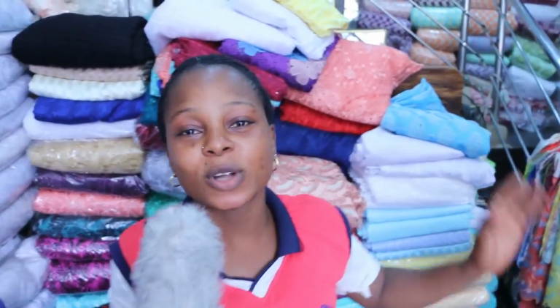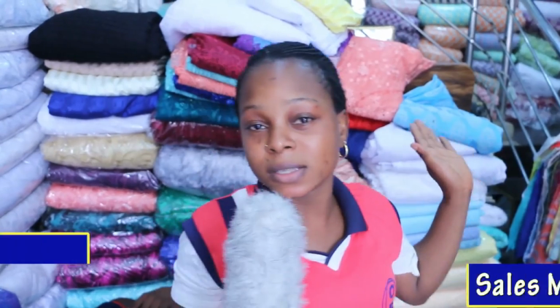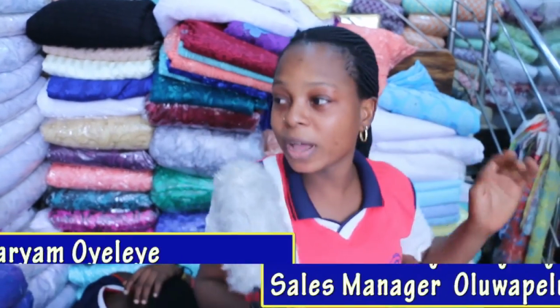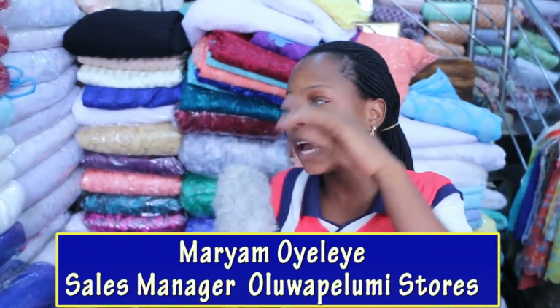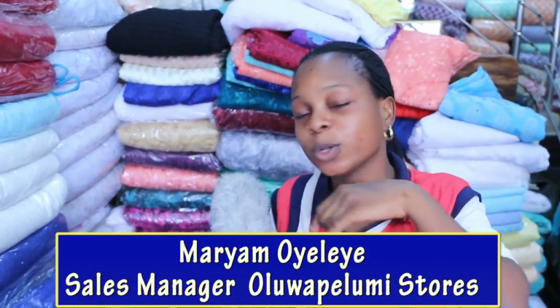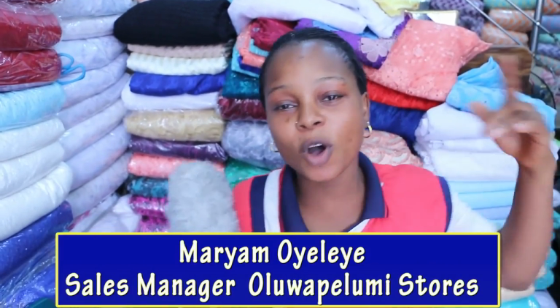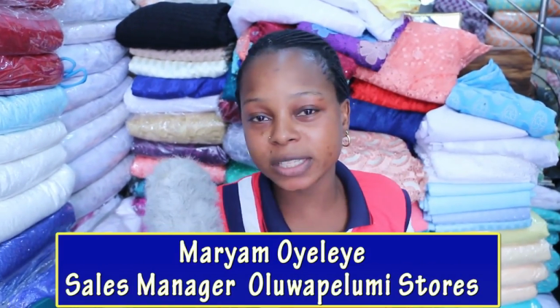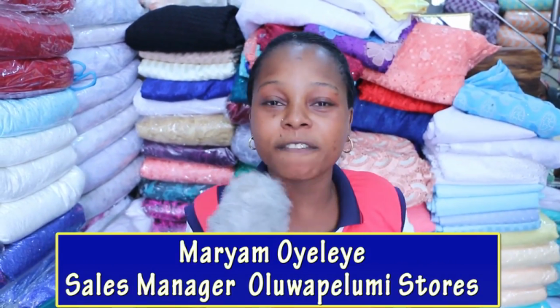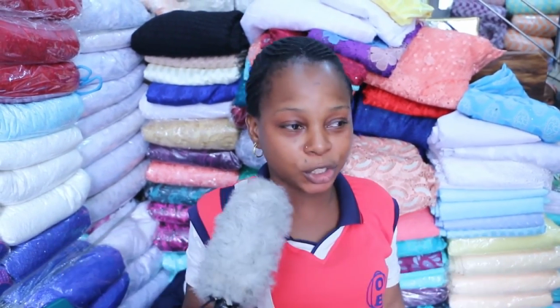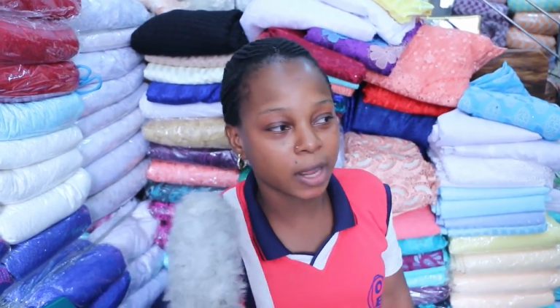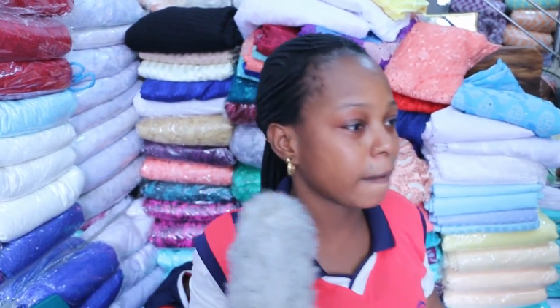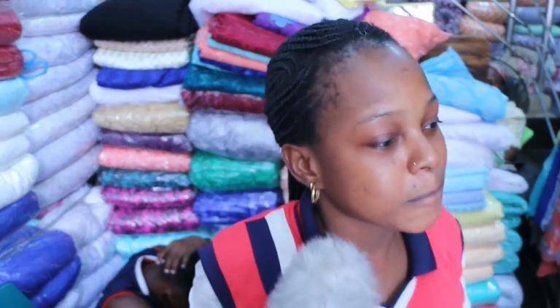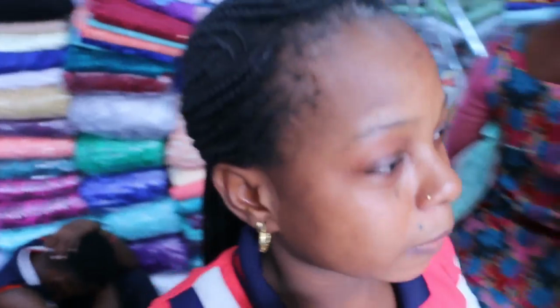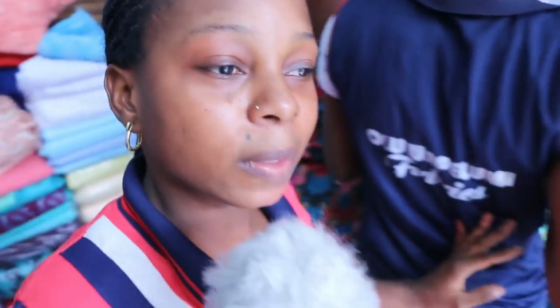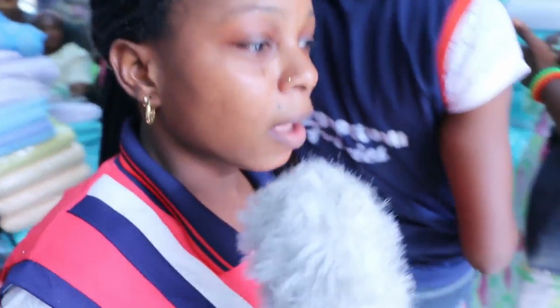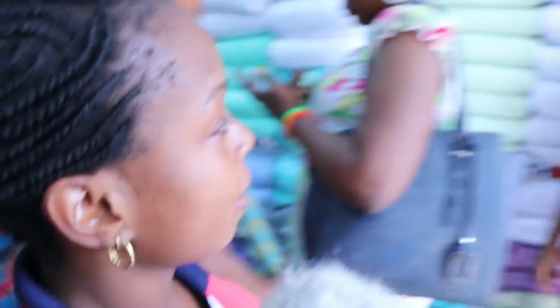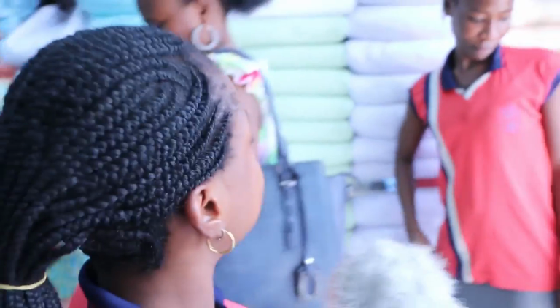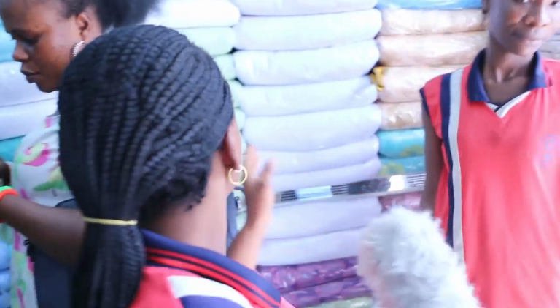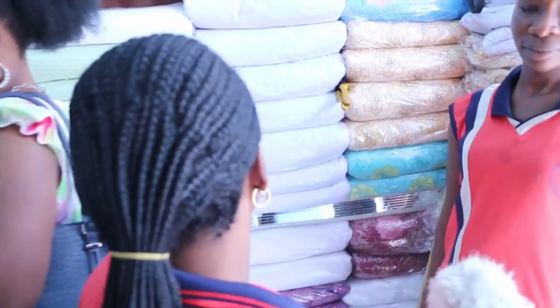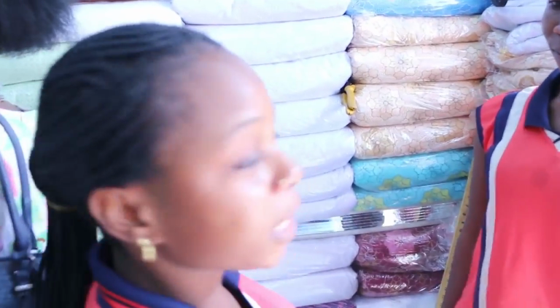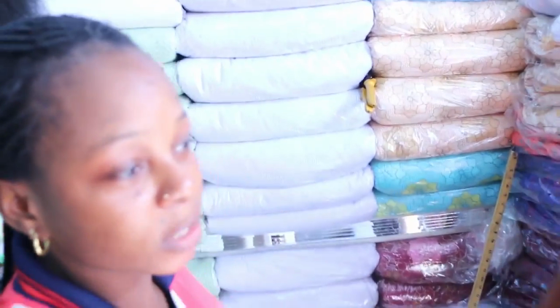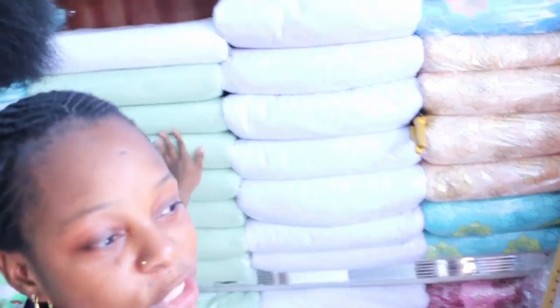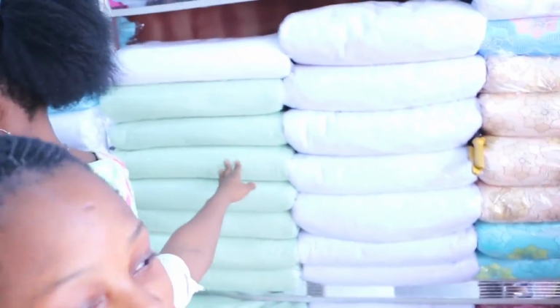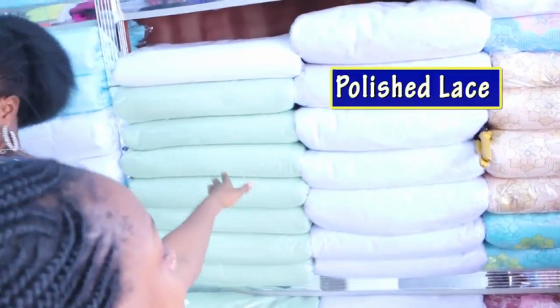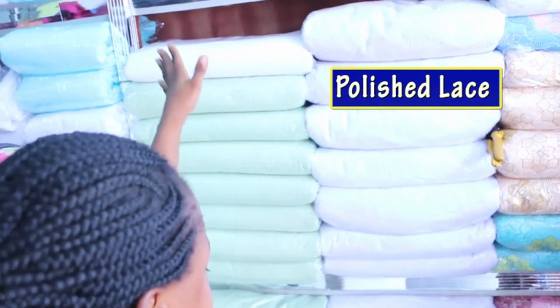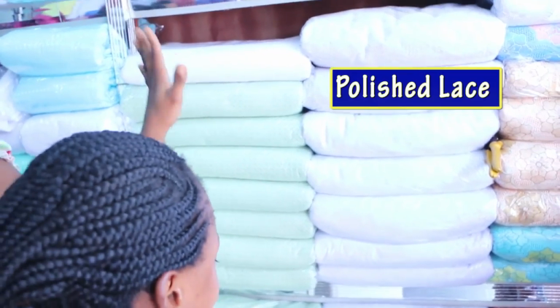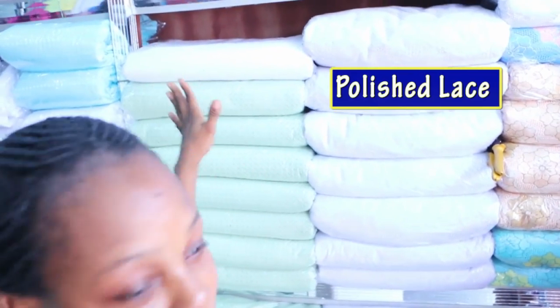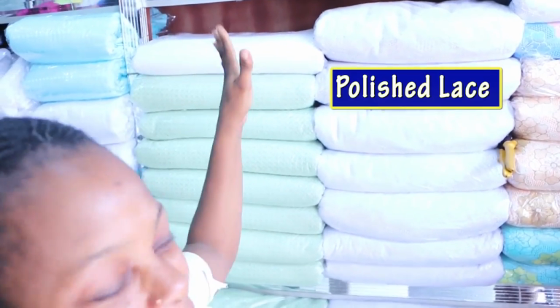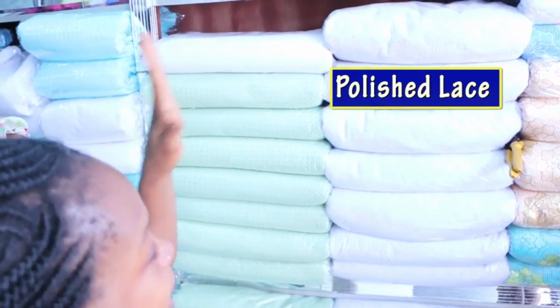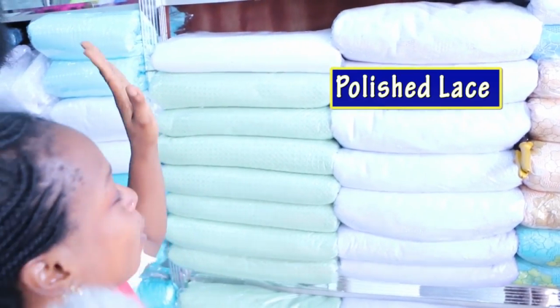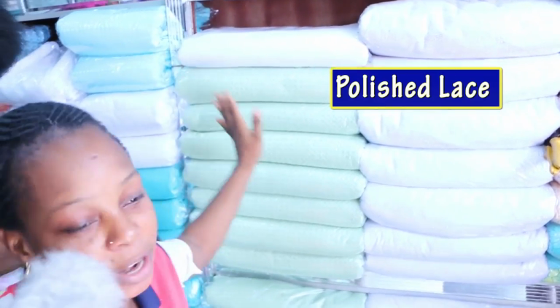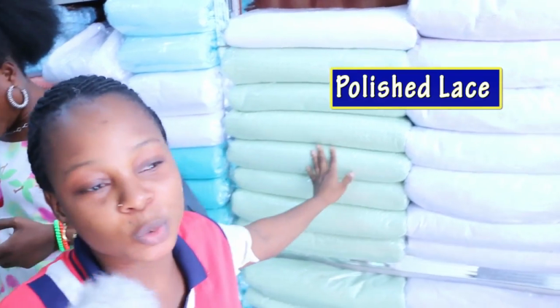We have different kinds of fabrics here. We have dry laces, we have net cord, we have ollie, and we have polish here. Can we see a sample of each of these fabrics? Like this one here — it is polish lace, and we have it more than enough.